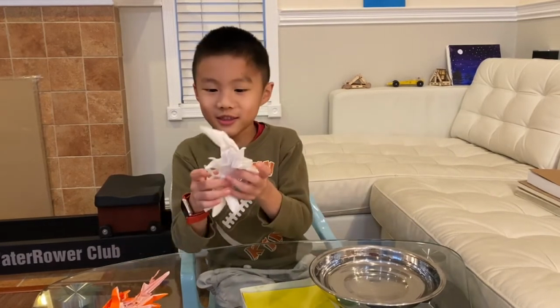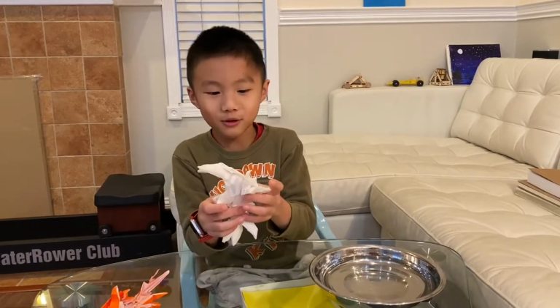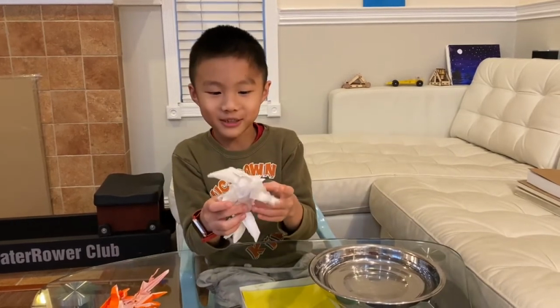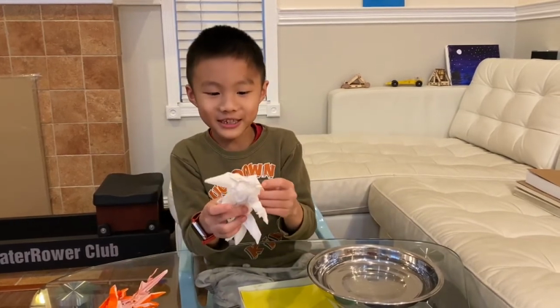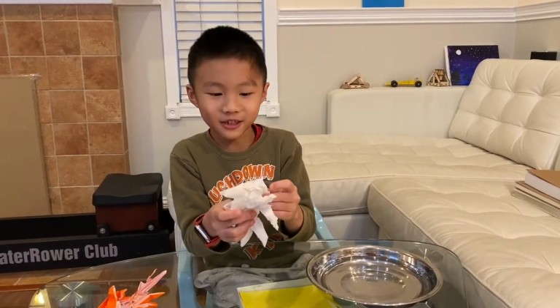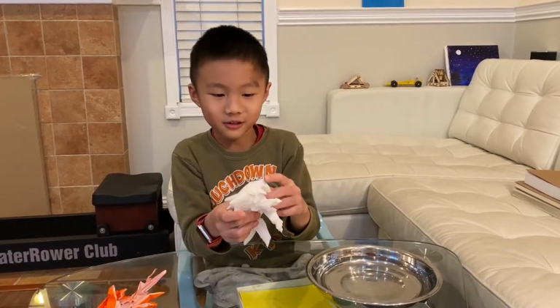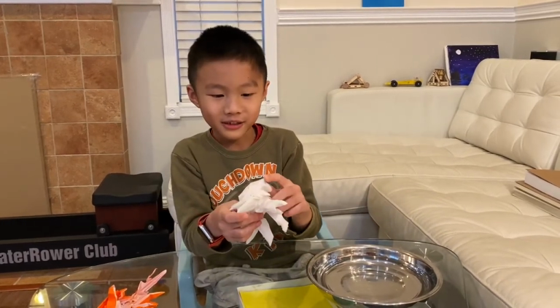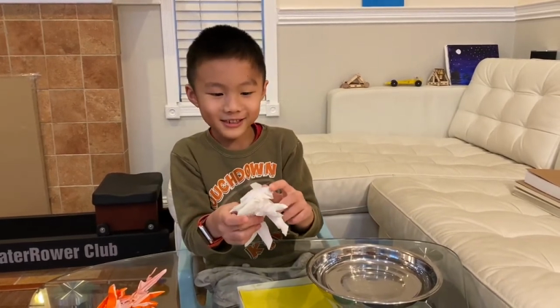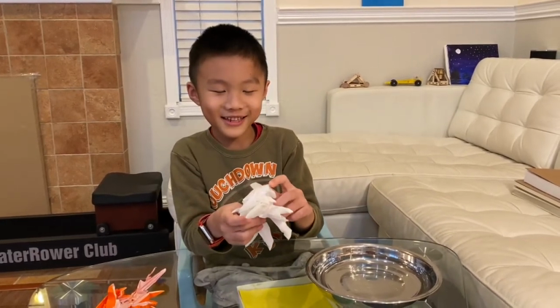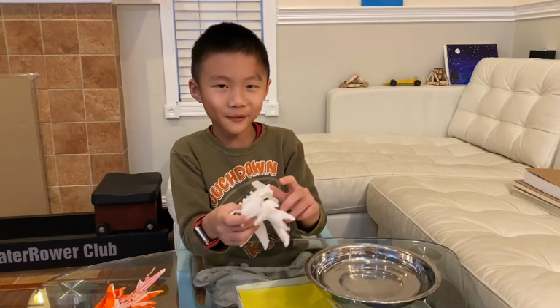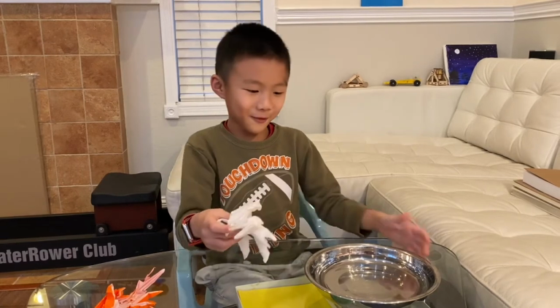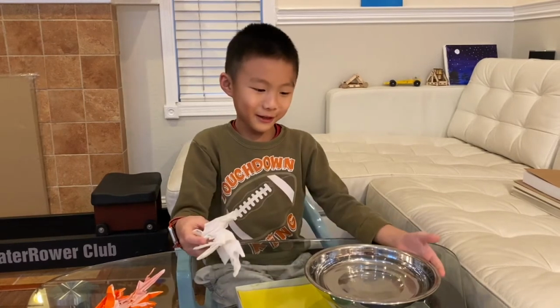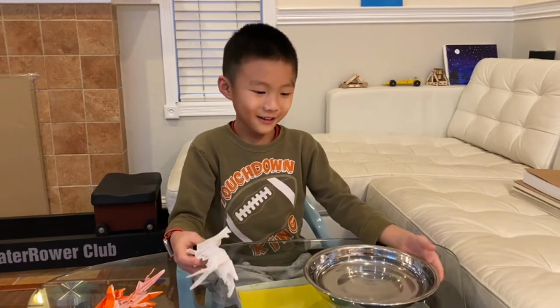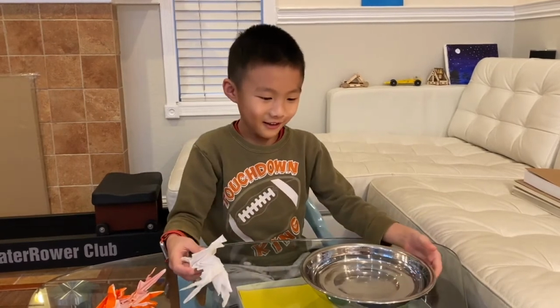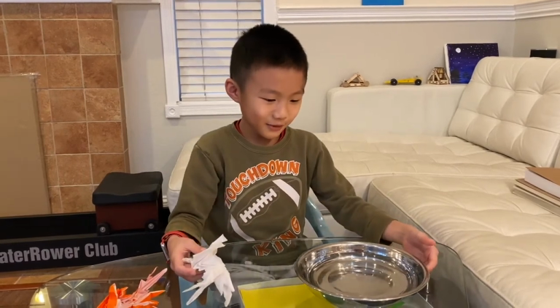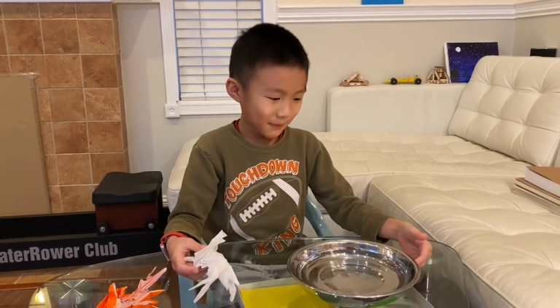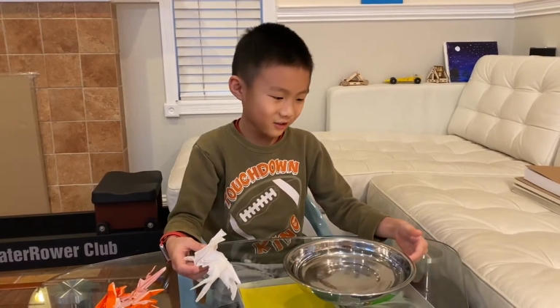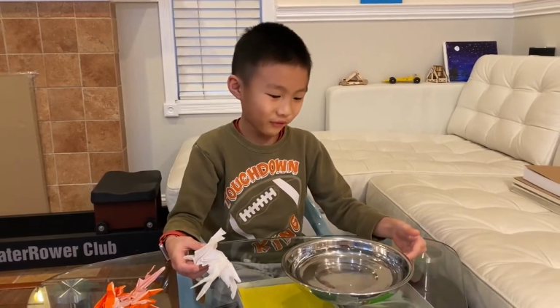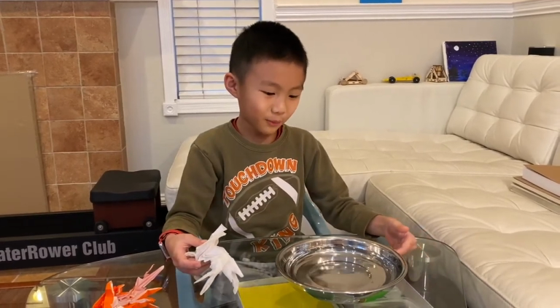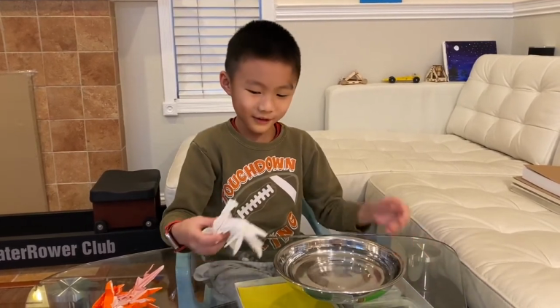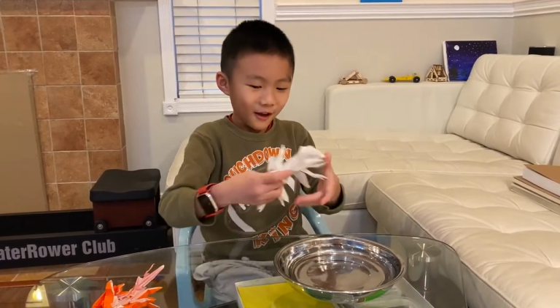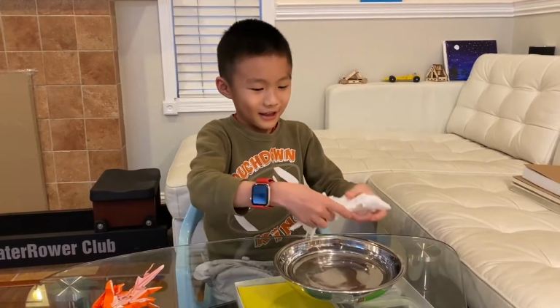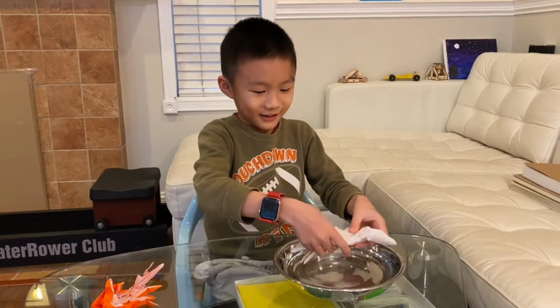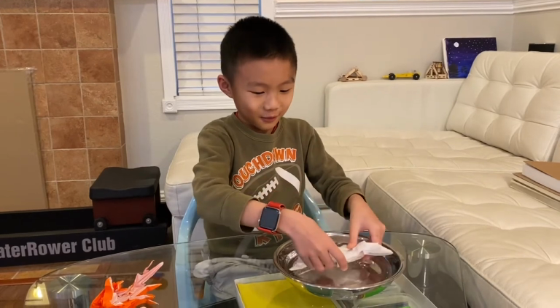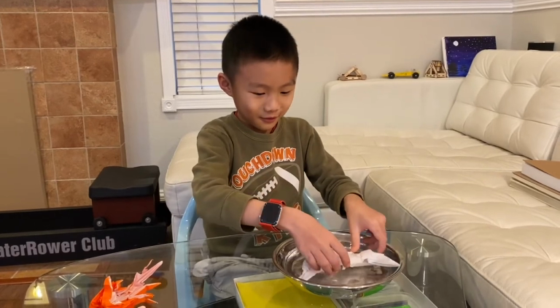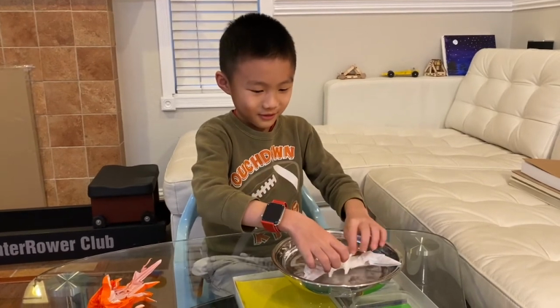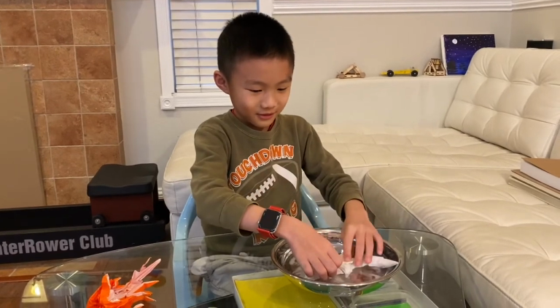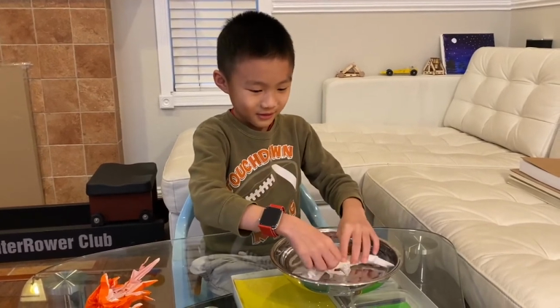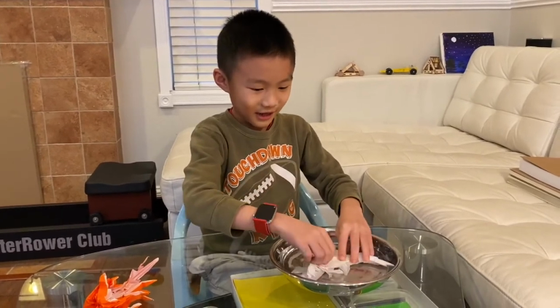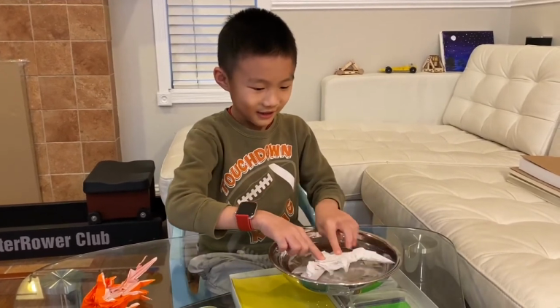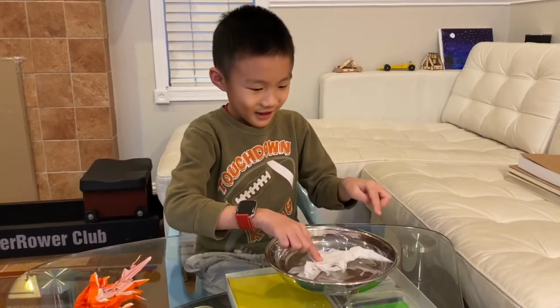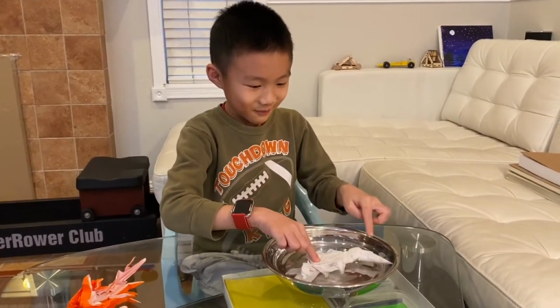This crab, which isn't cooked, actually can survive in water. And that's what this pan is for, if you're wondering. And it can go in water.